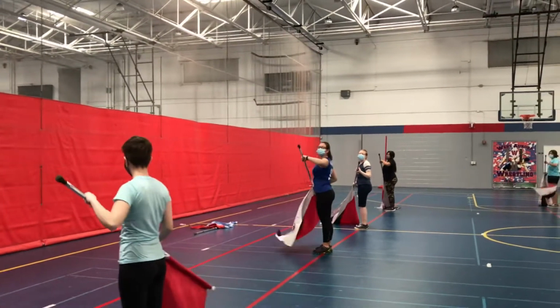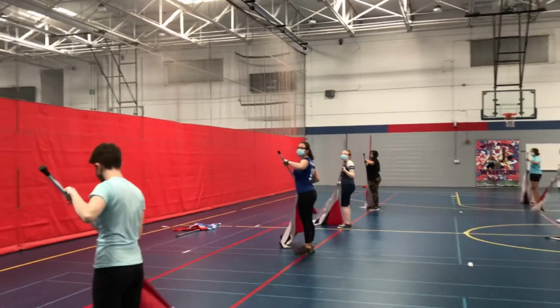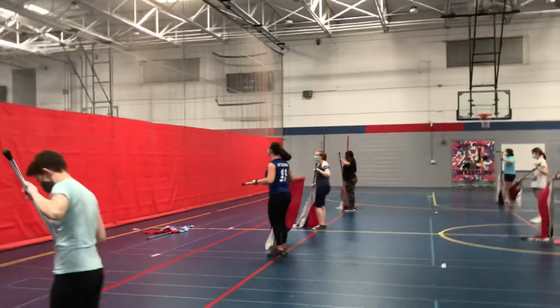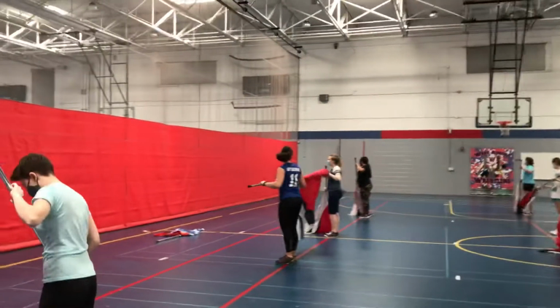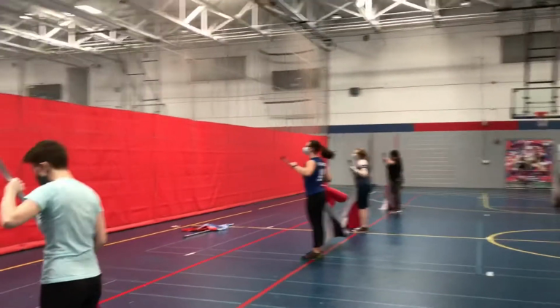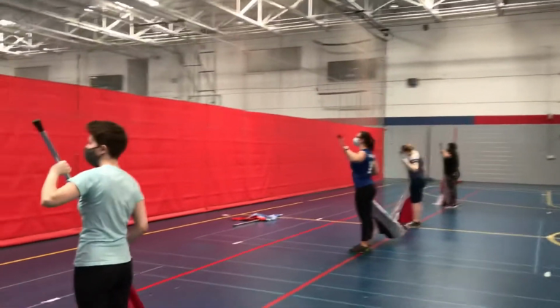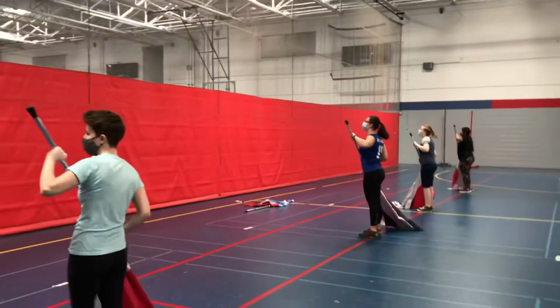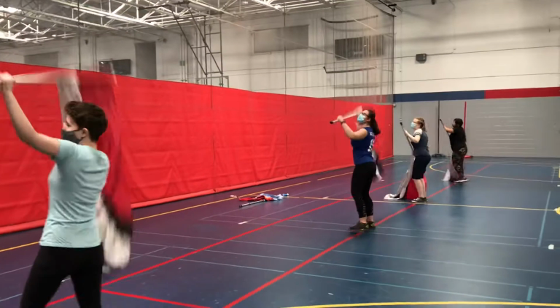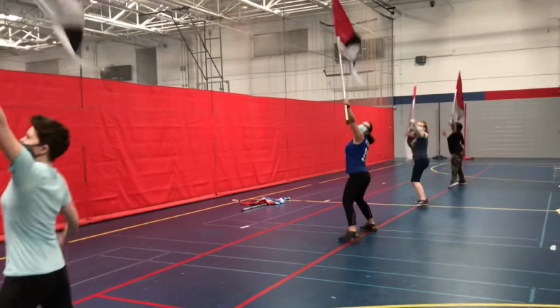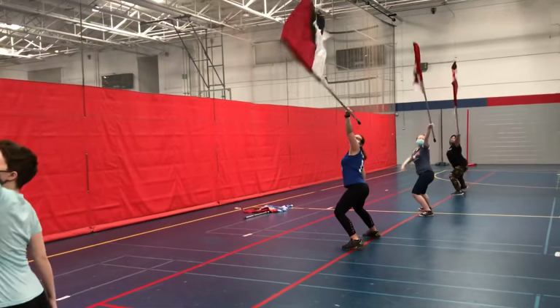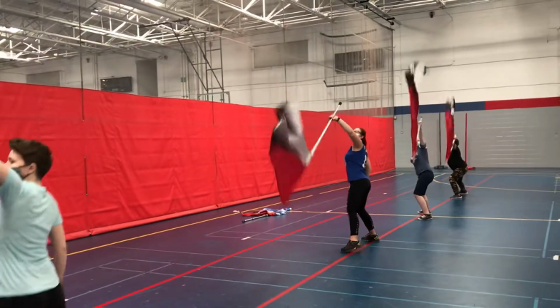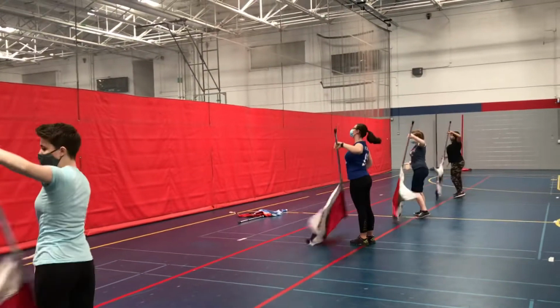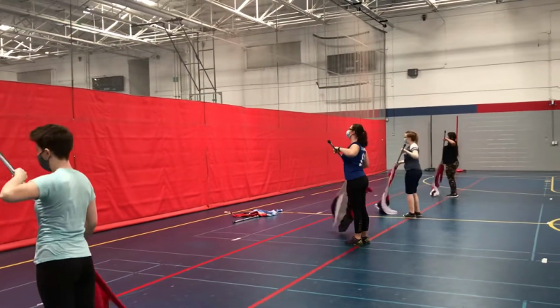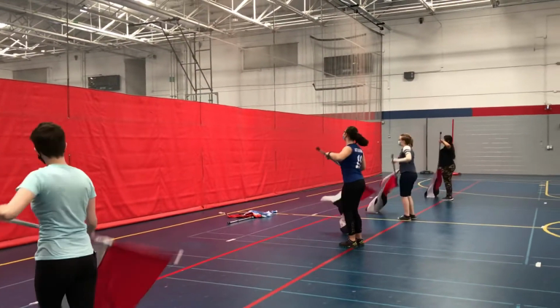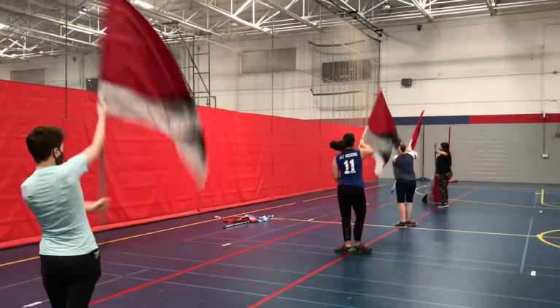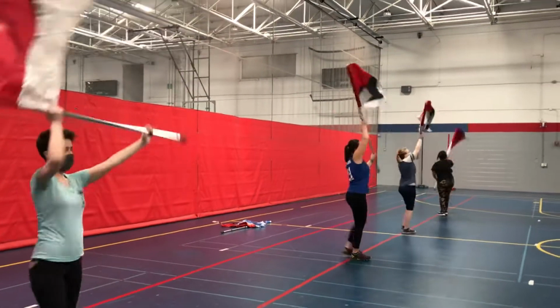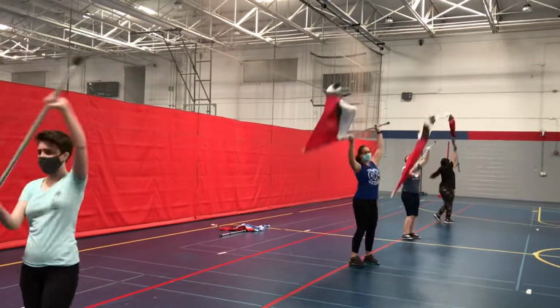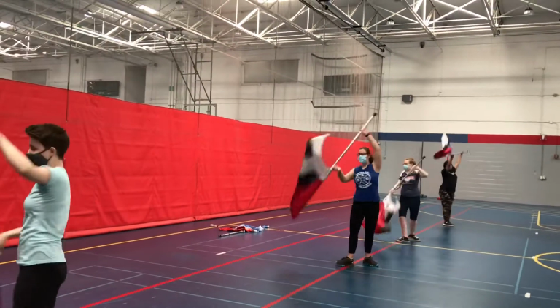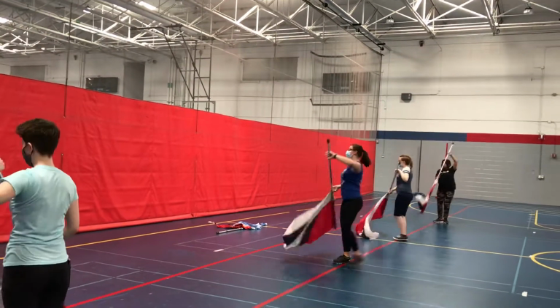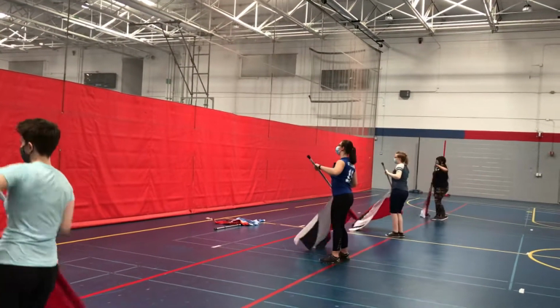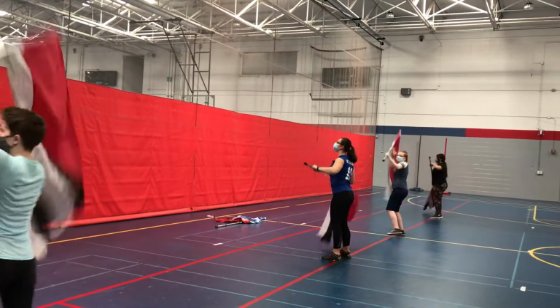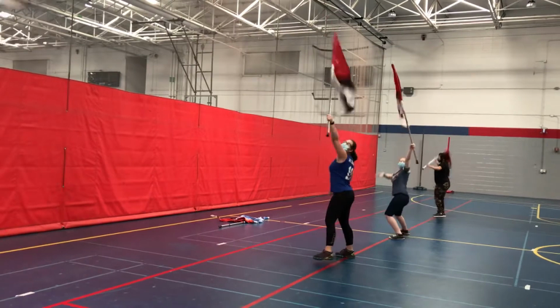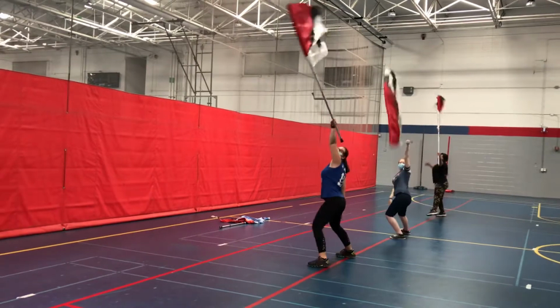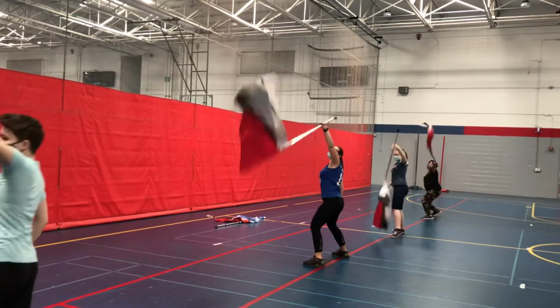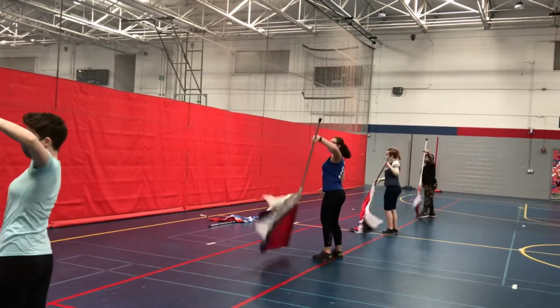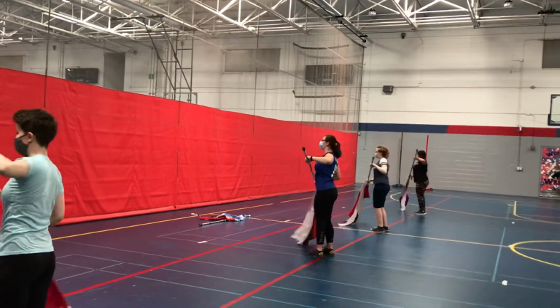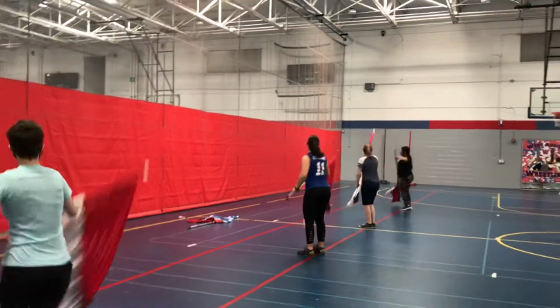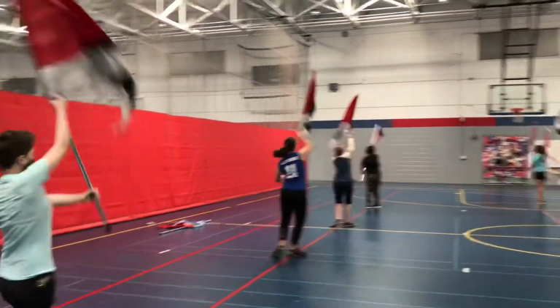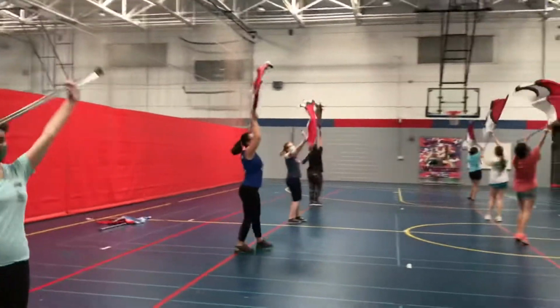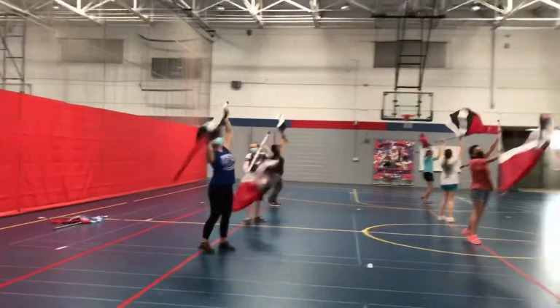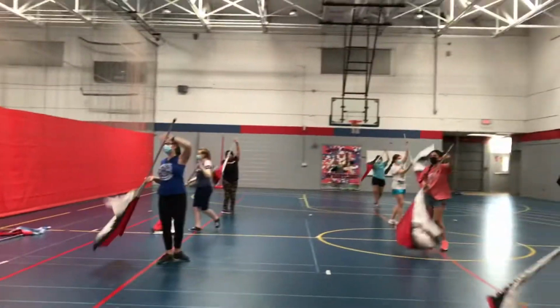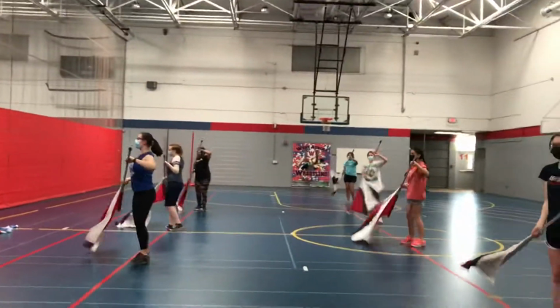Ready? 5, 6, 7, 8, 1, 2, 3, 4, barrel 6, 7, 8. One more time. 1, 2, 3, 4, 5, 6, 7, 8.